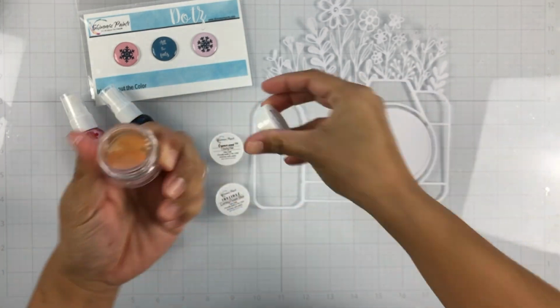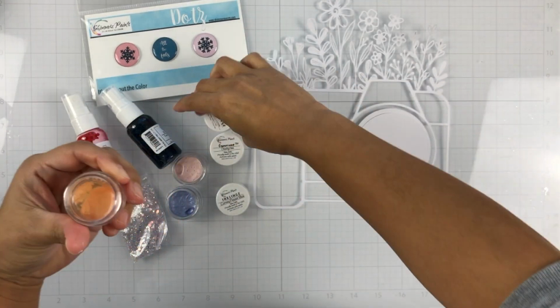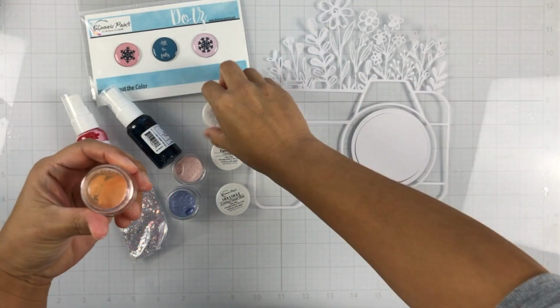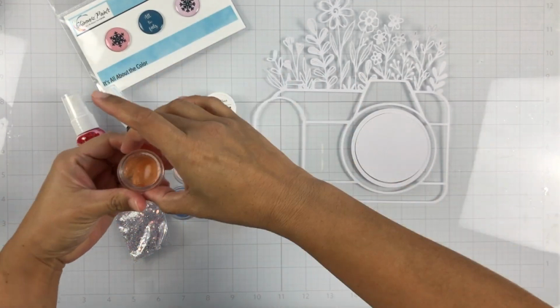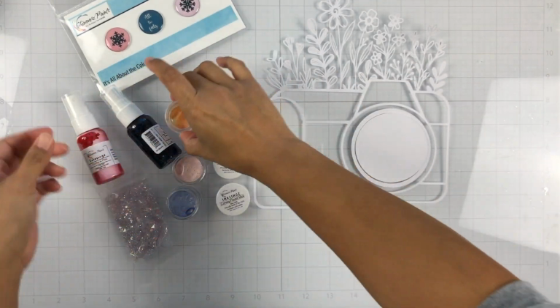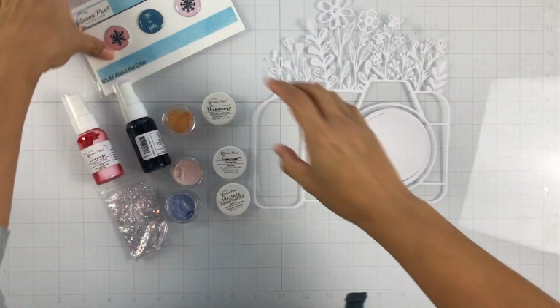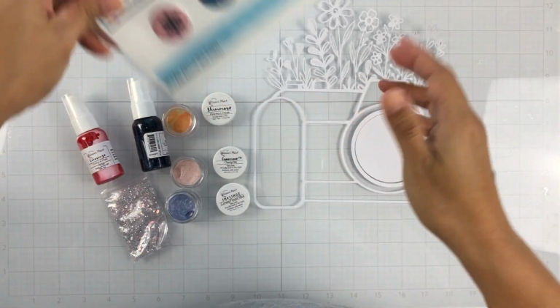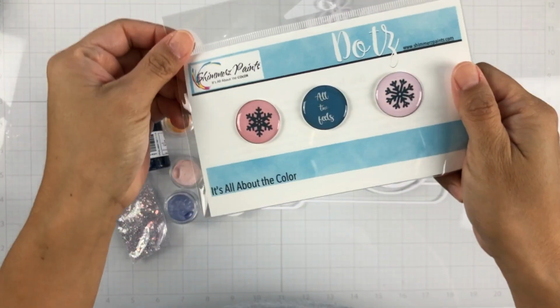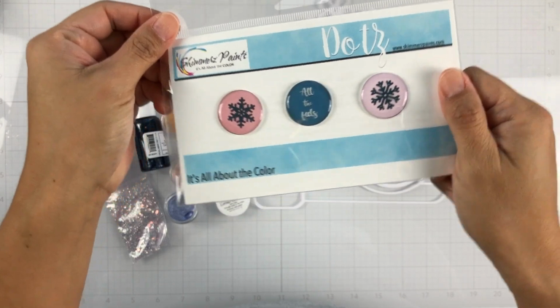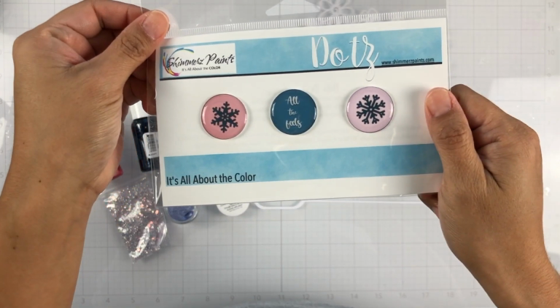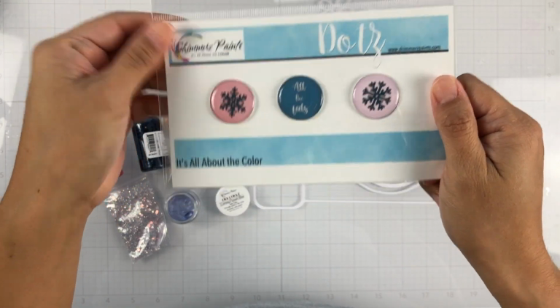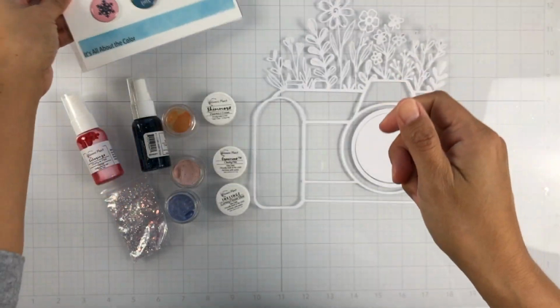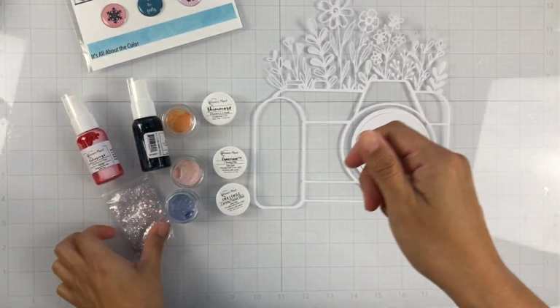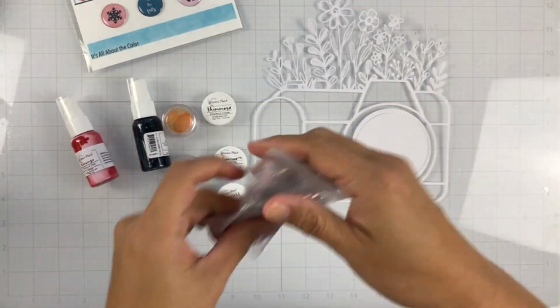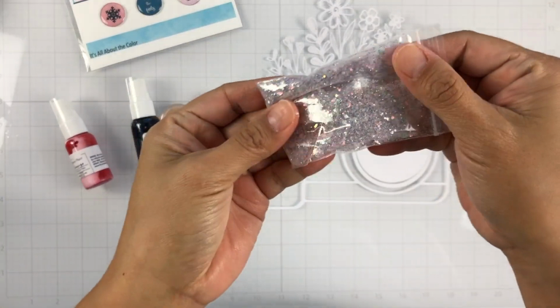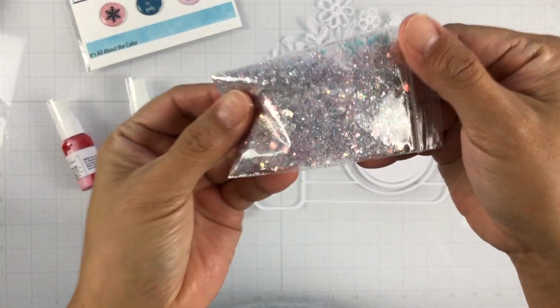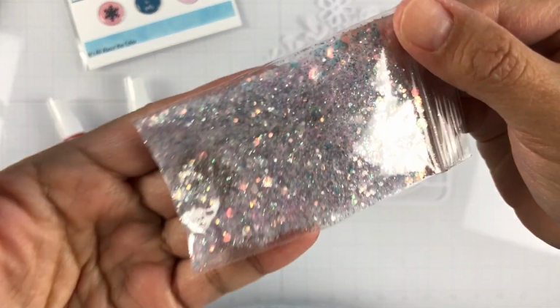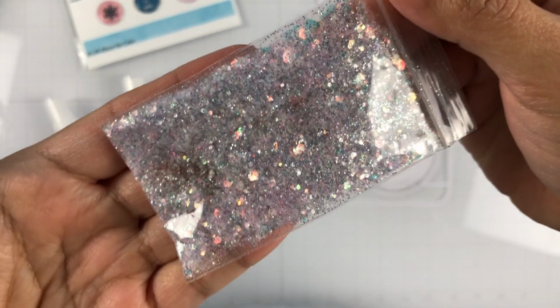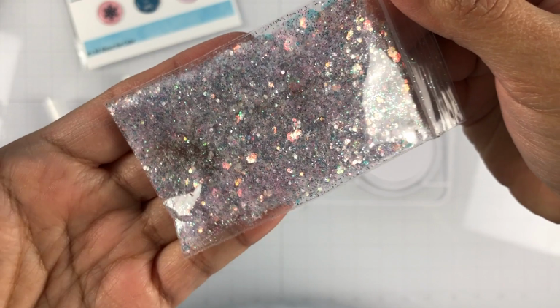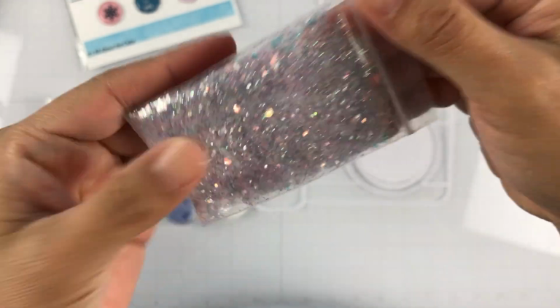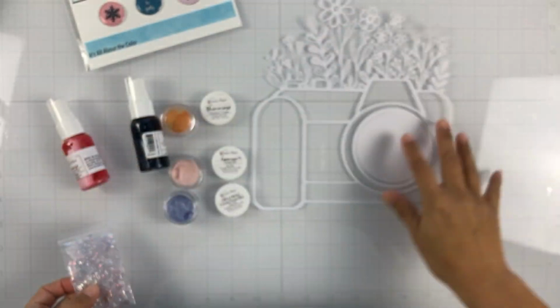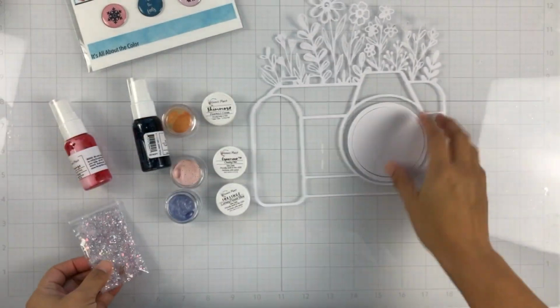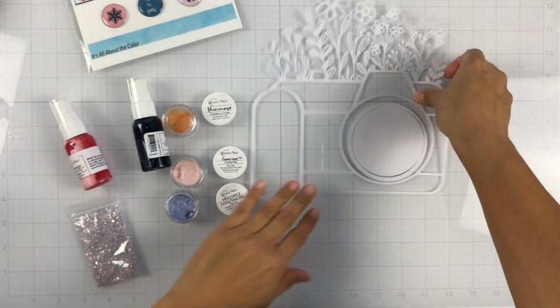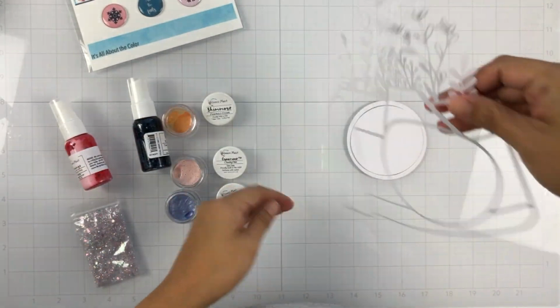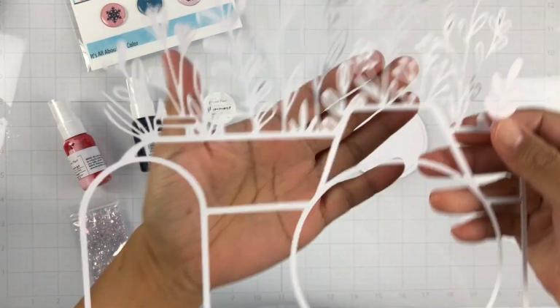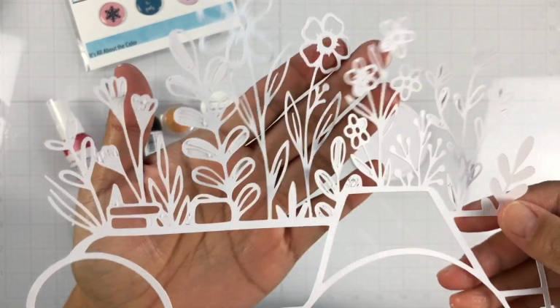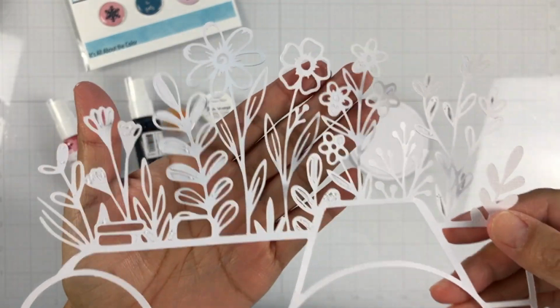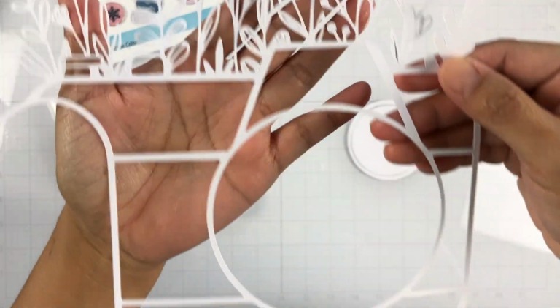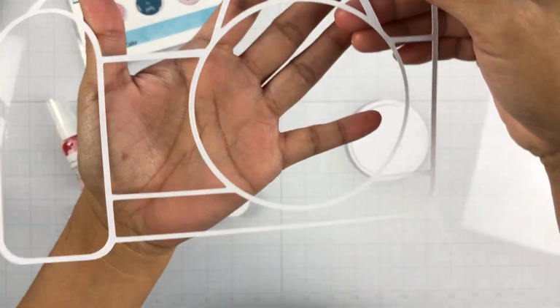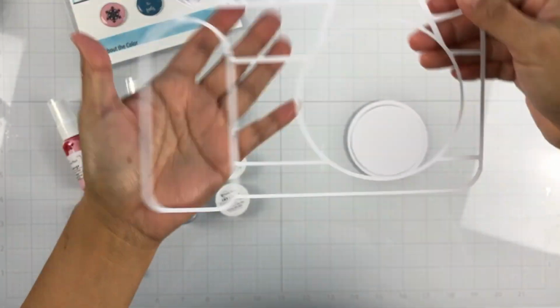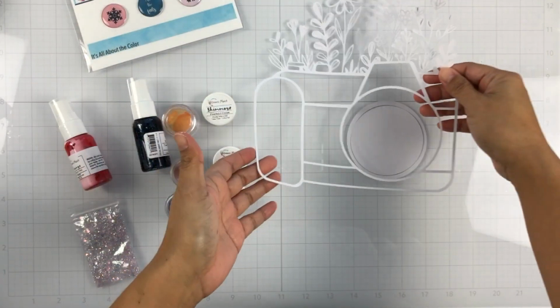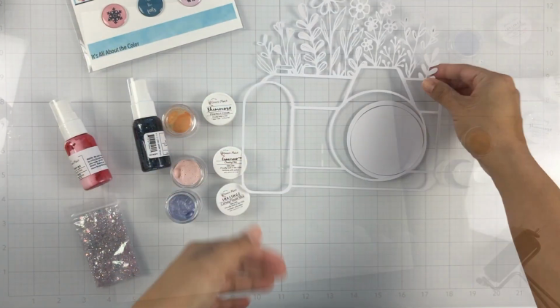We do get this set of dots and it has a little pop dot on the back. Then we get this gorgeous little glitter pack. And this is the cut file for January — this one is called Through My Lens.